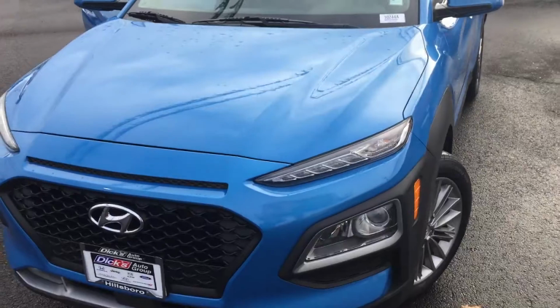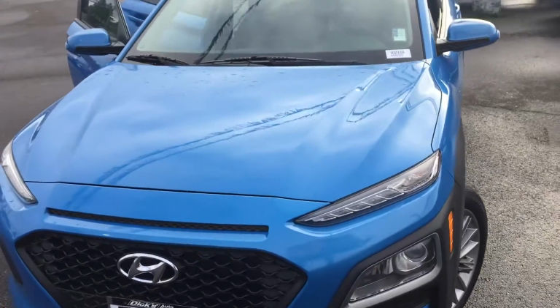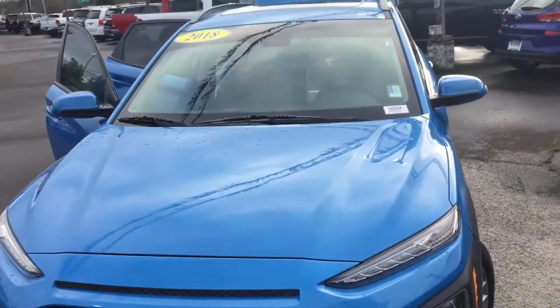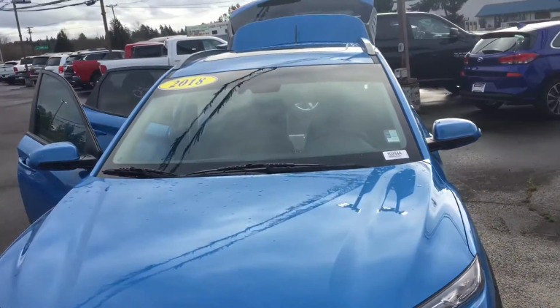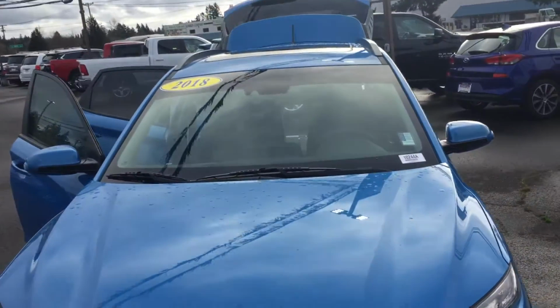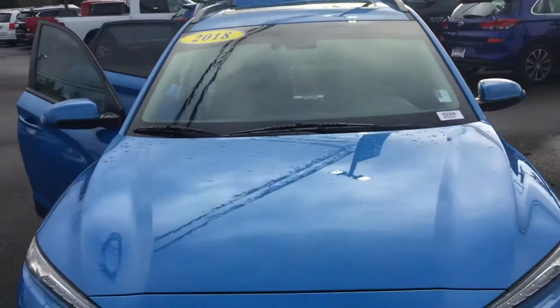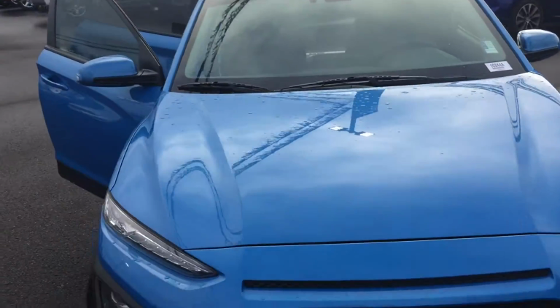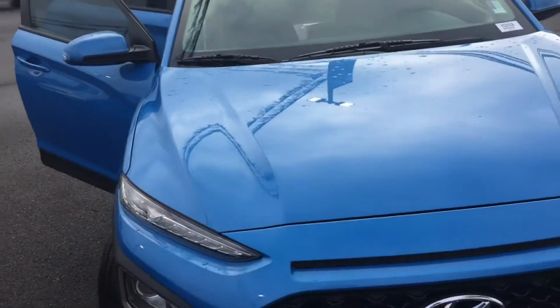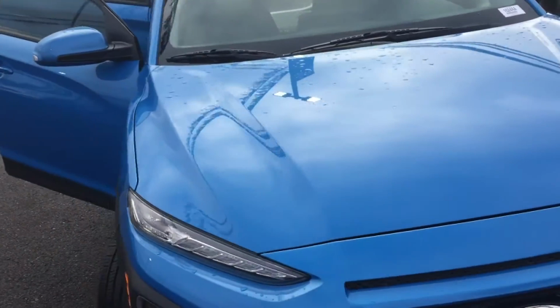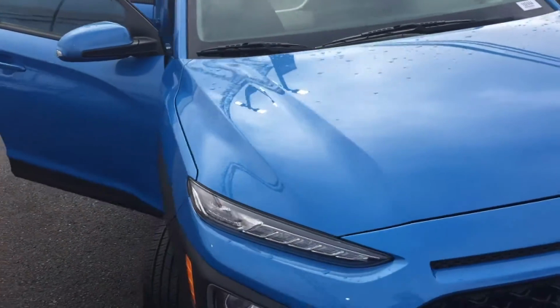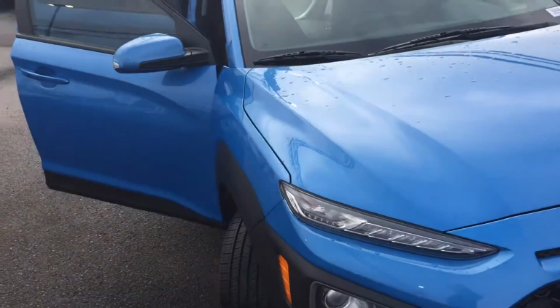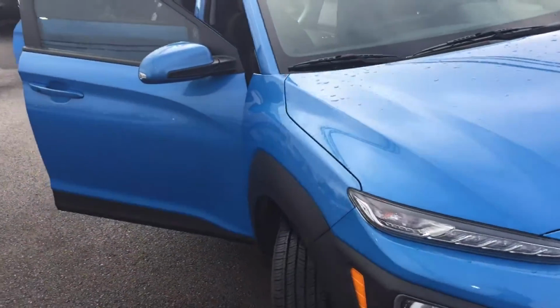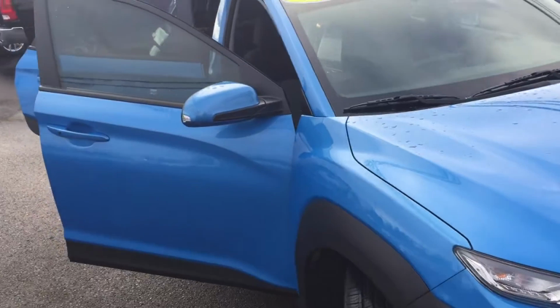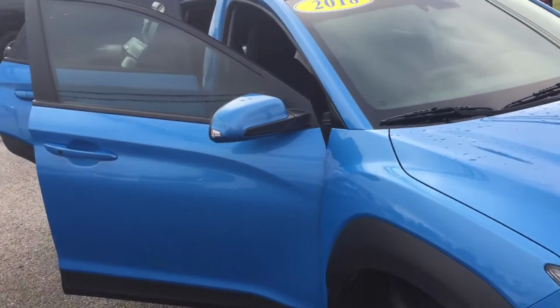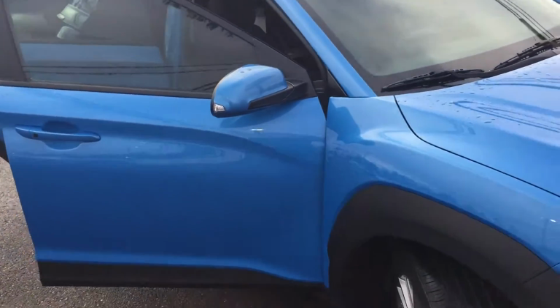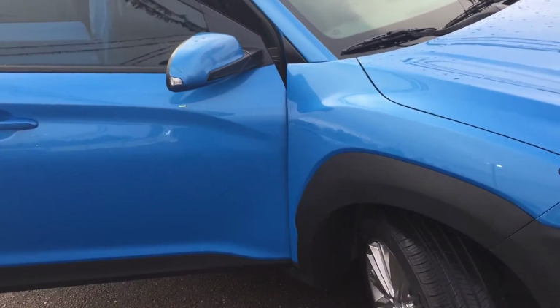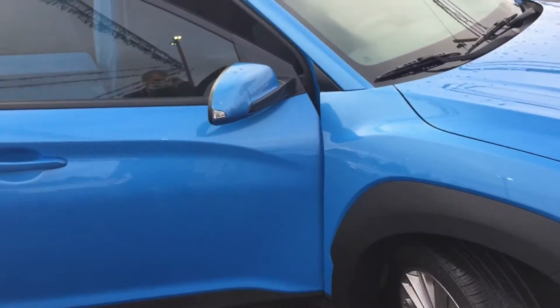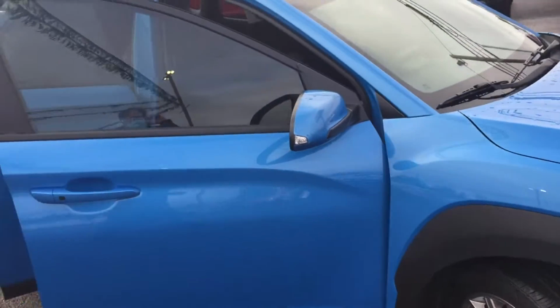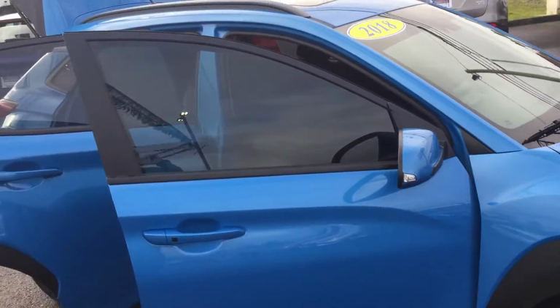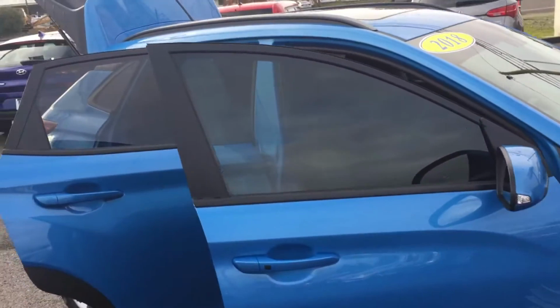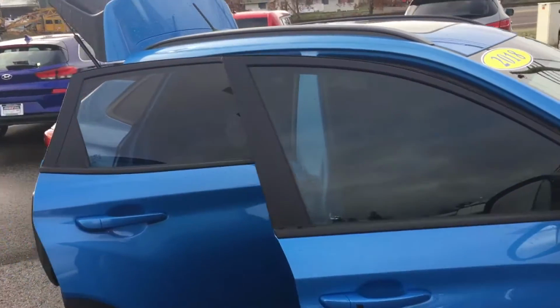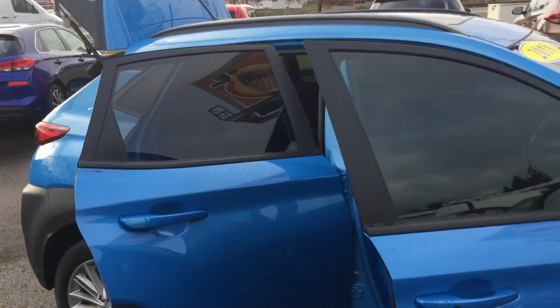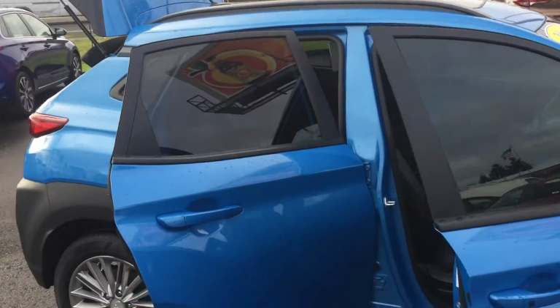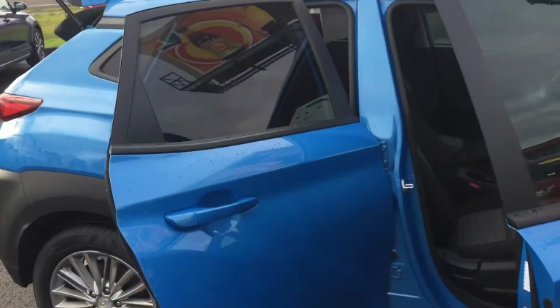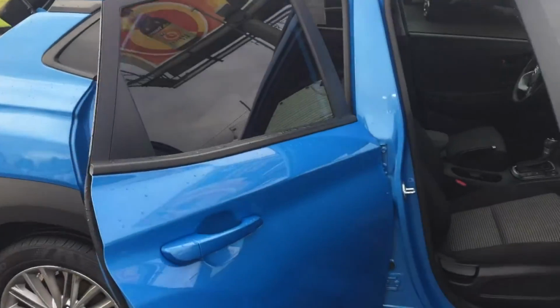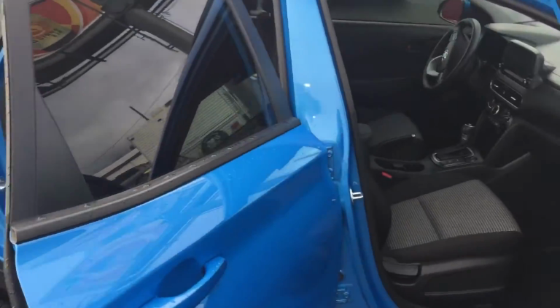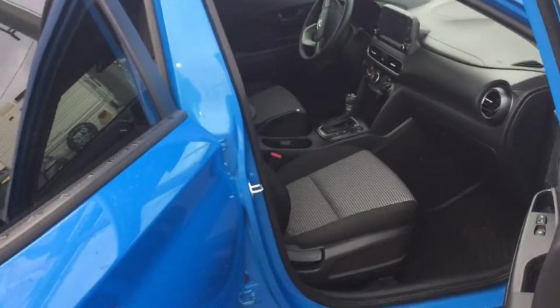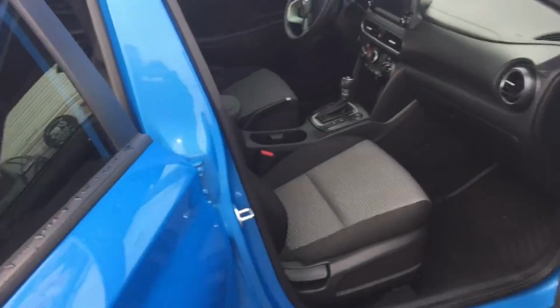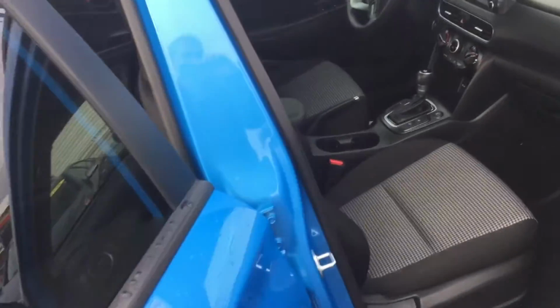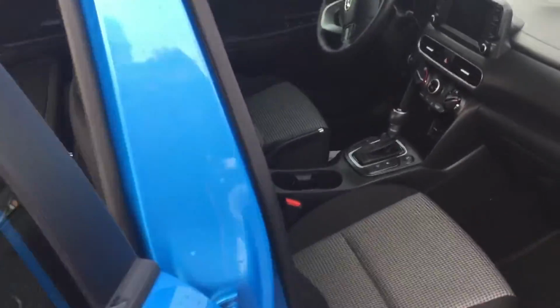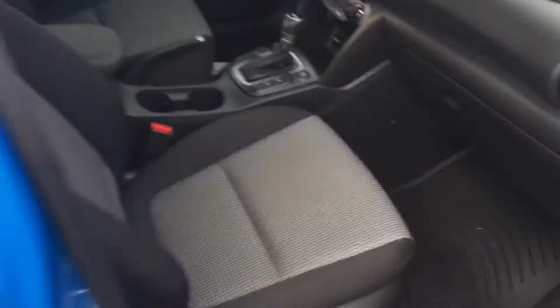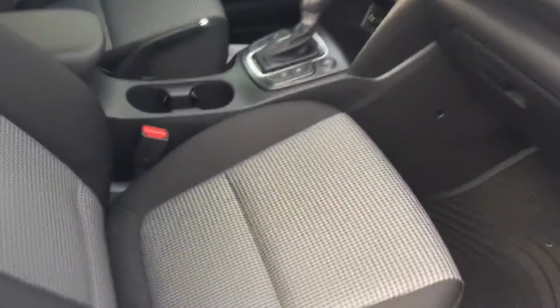I'm going to do a quick walk-around video of the Blue Kona 2018 SEL. It has four-wheel drive and automatic cloth interior with the weather mats.